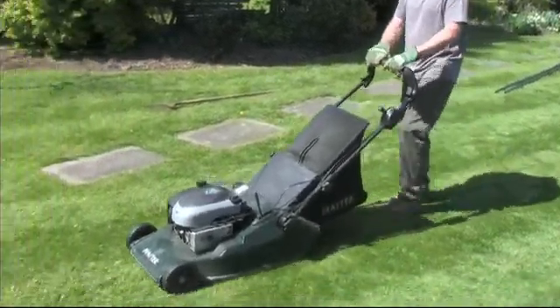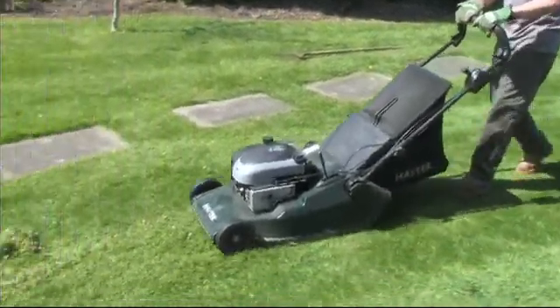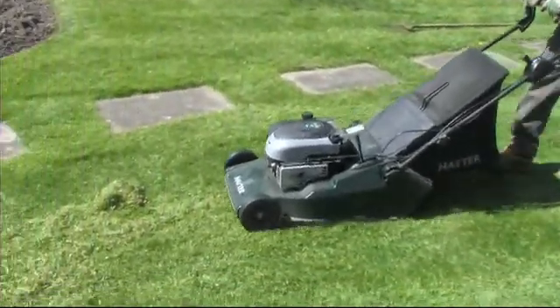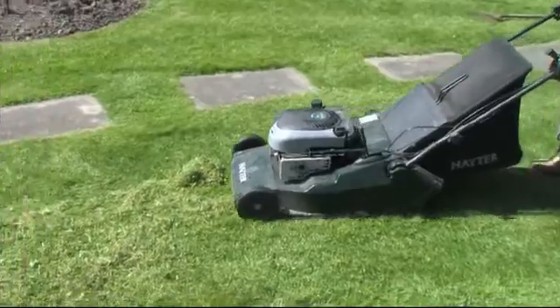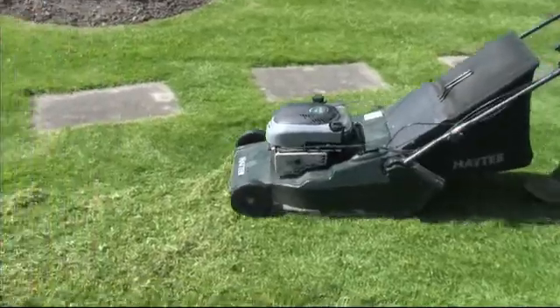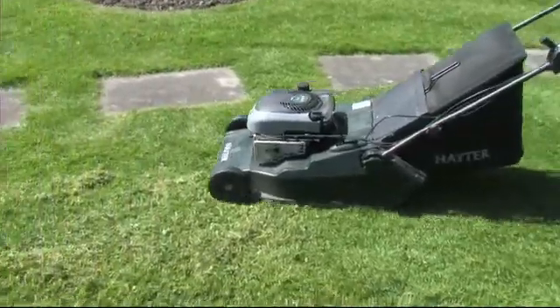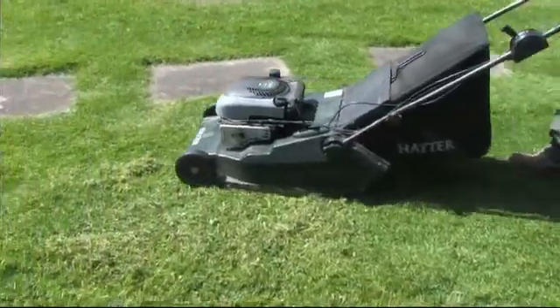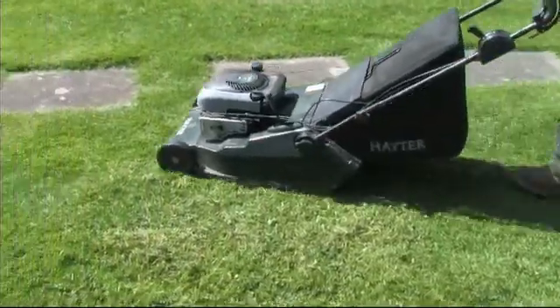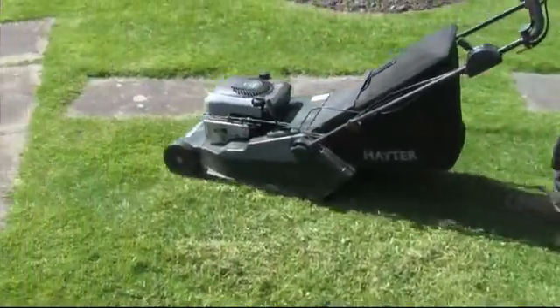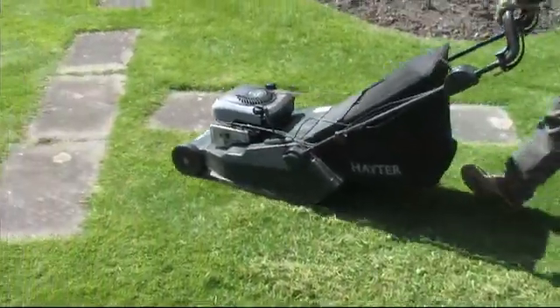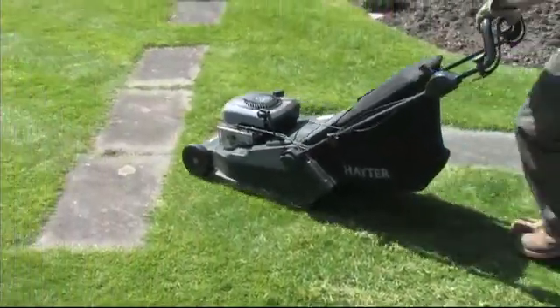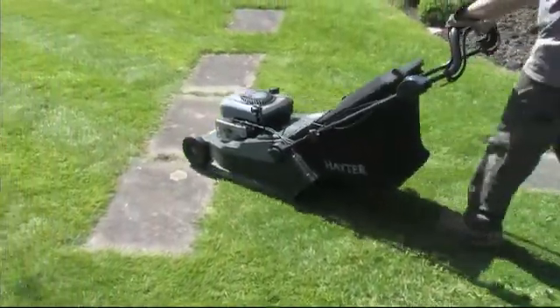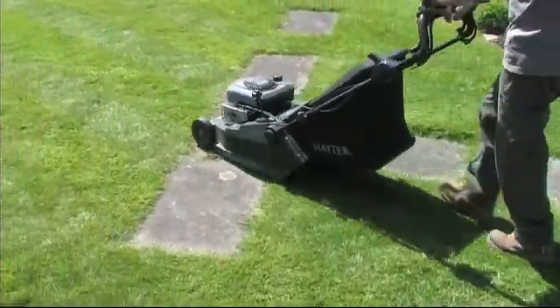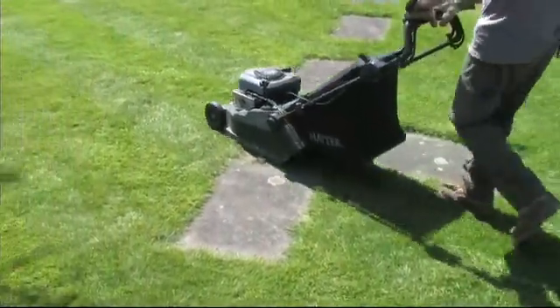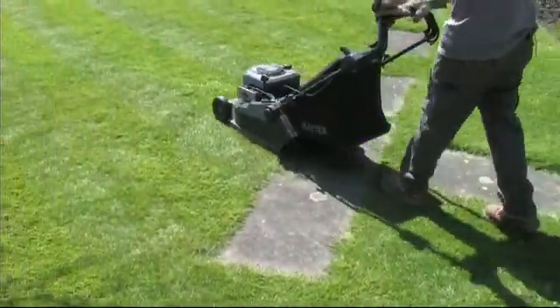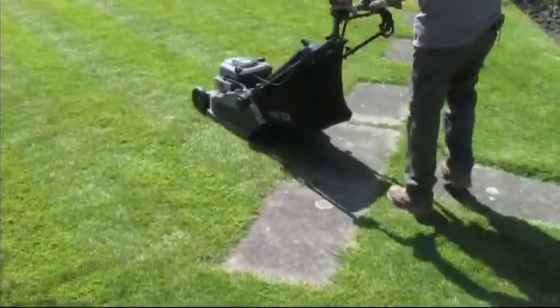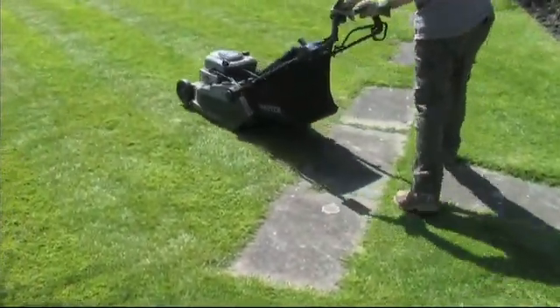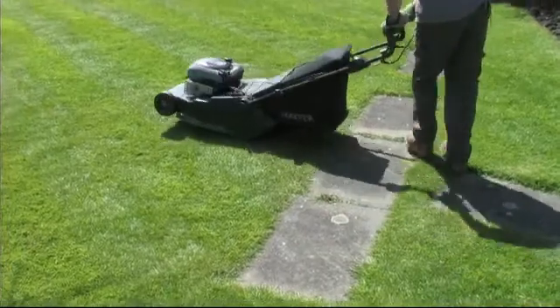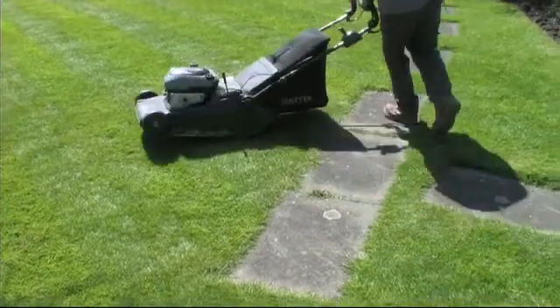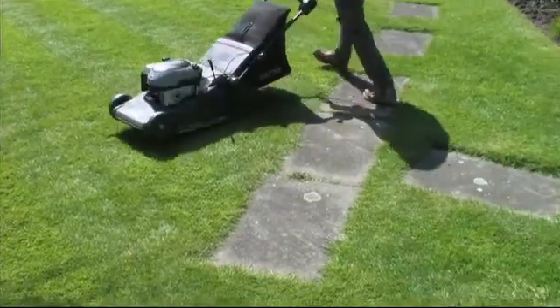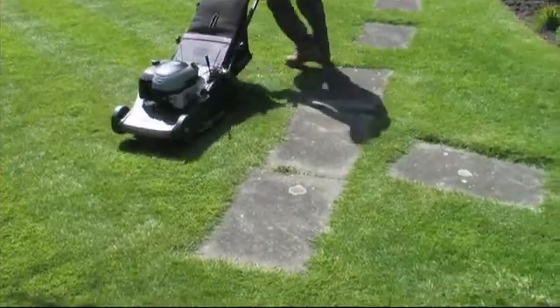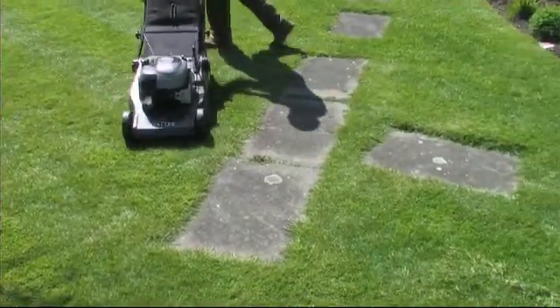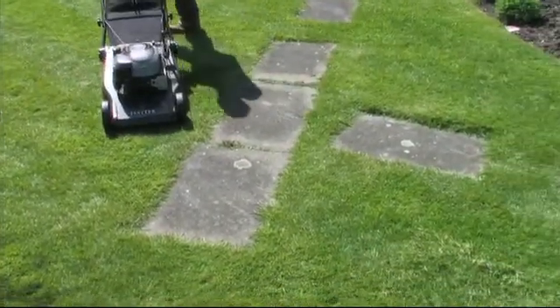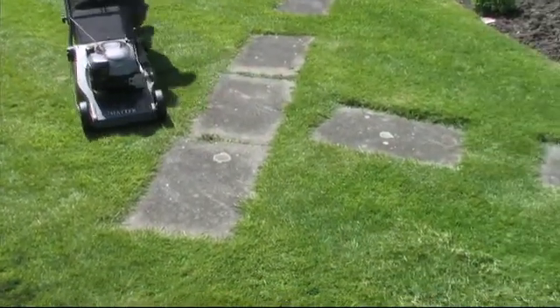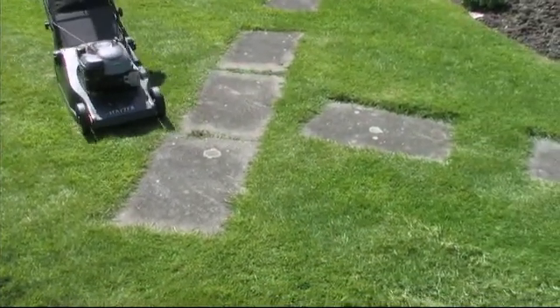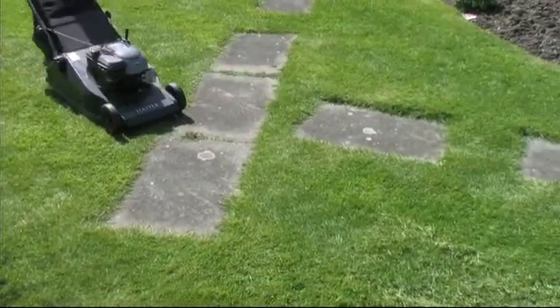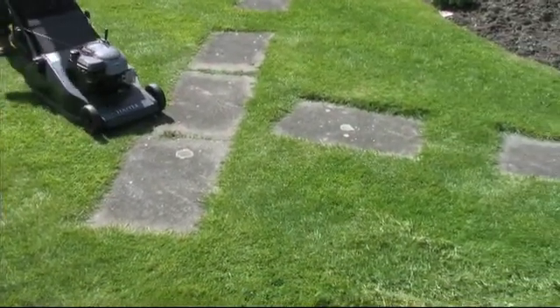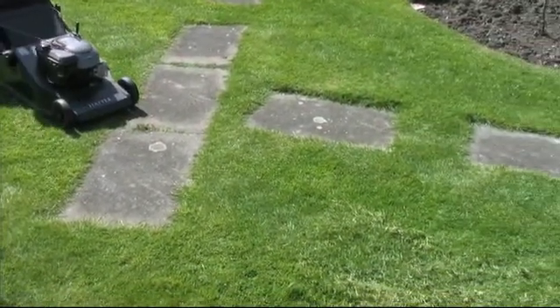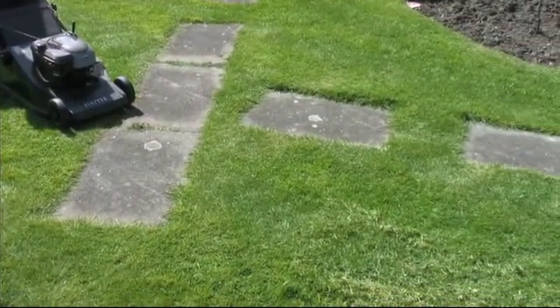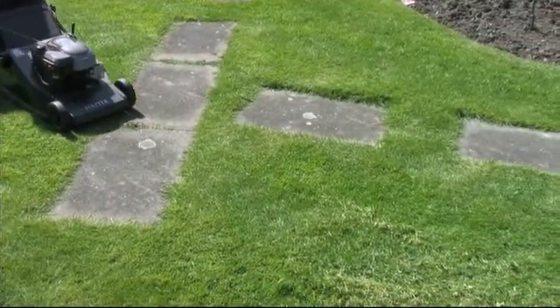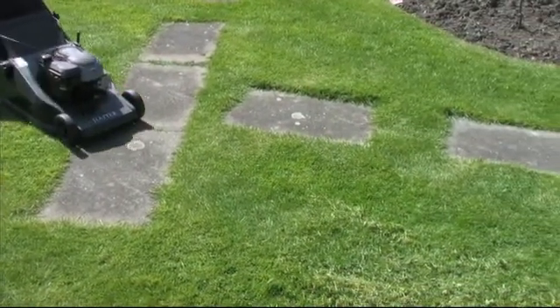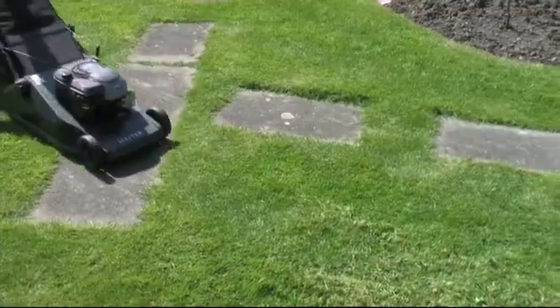Mike's now running over this with a mower to pick up all this waste. Within a couple of passes the grass will be back to normal.